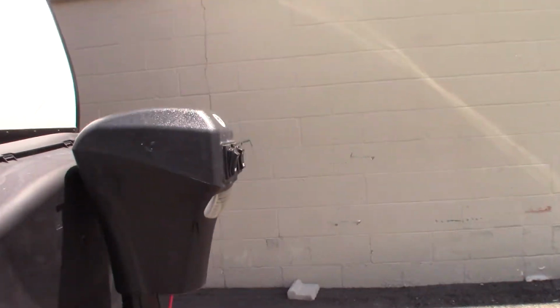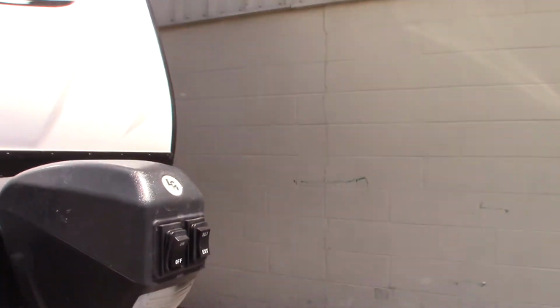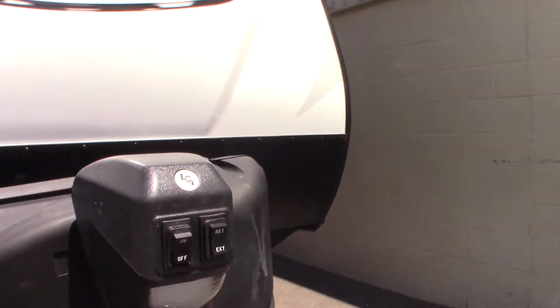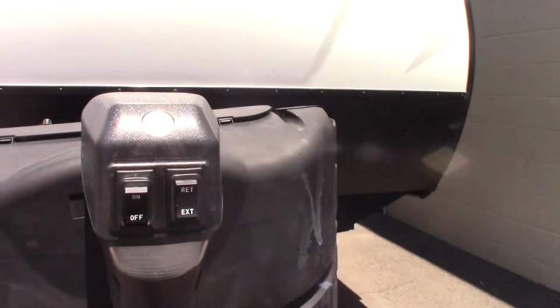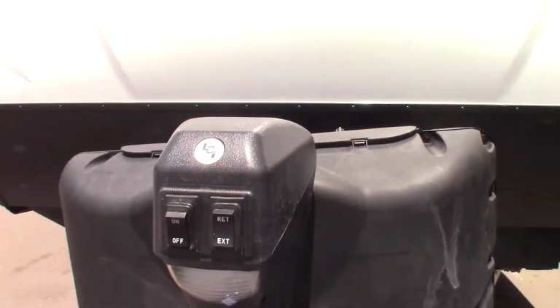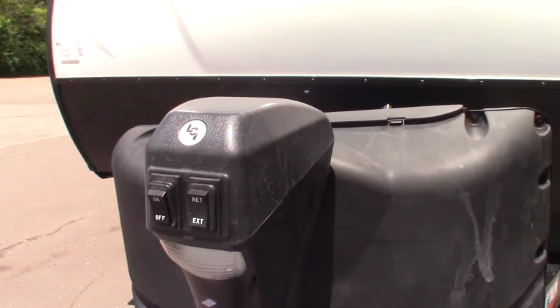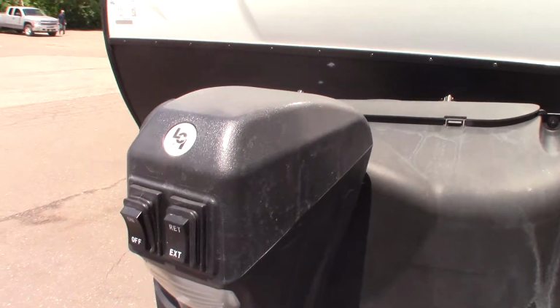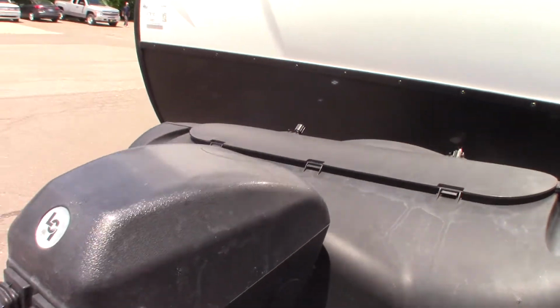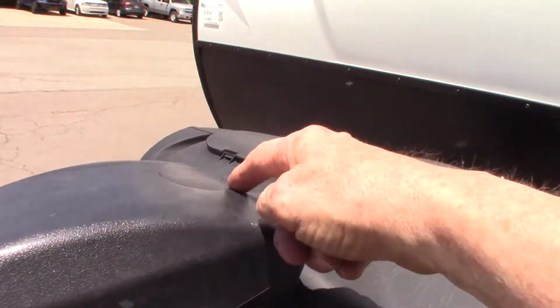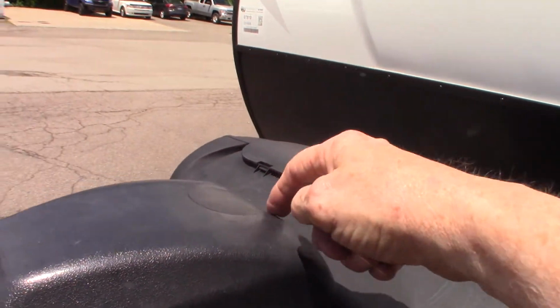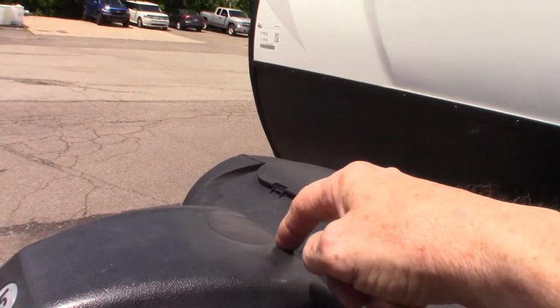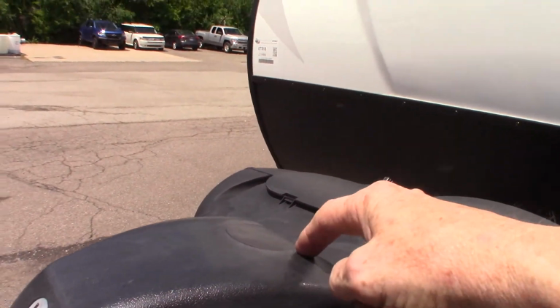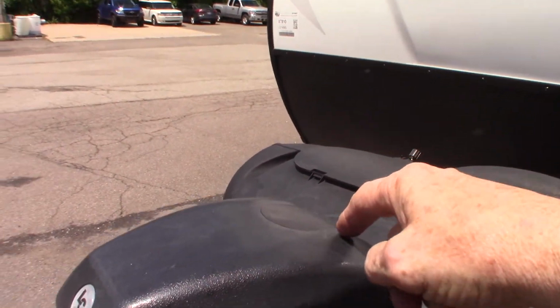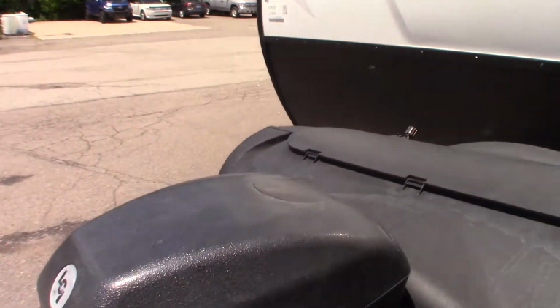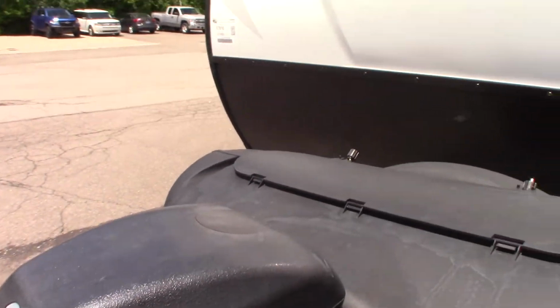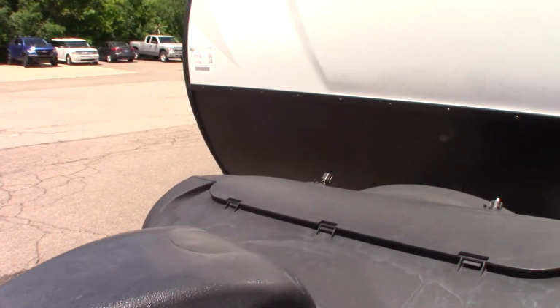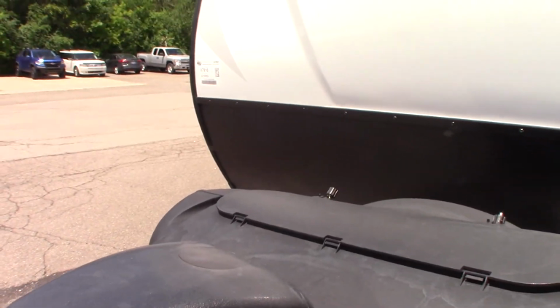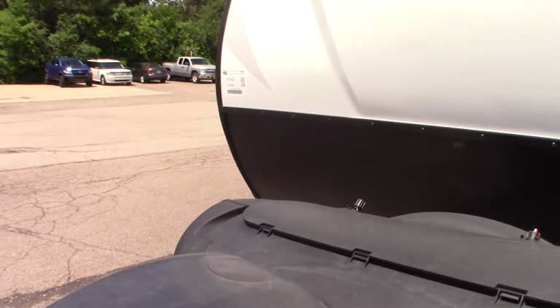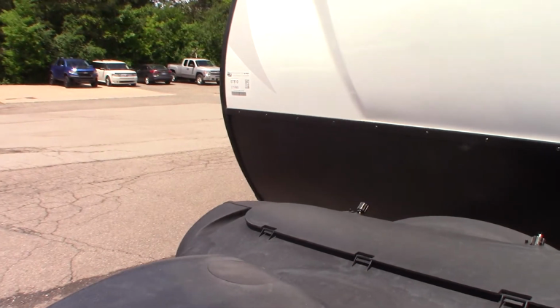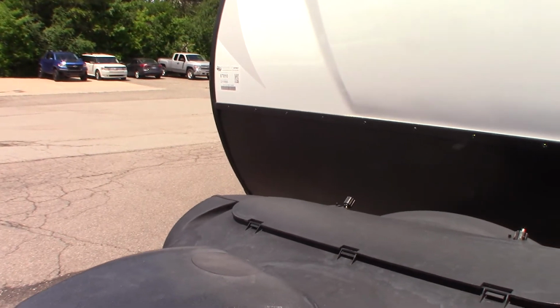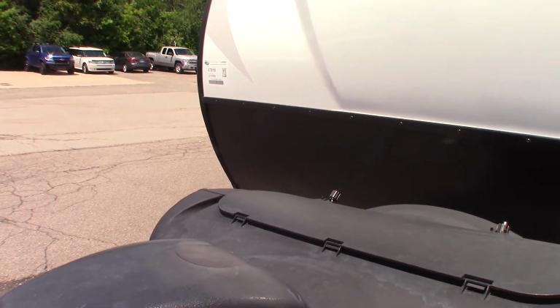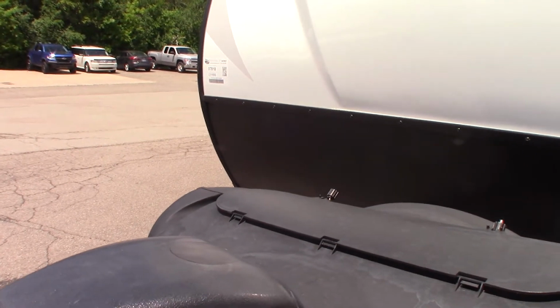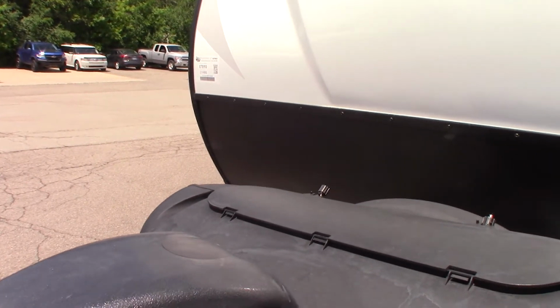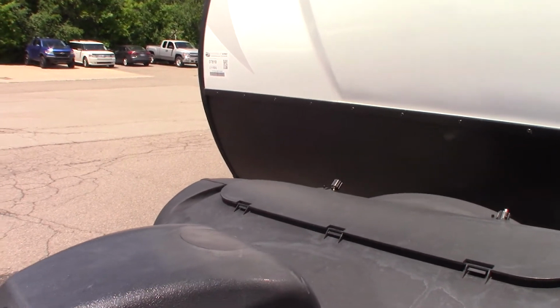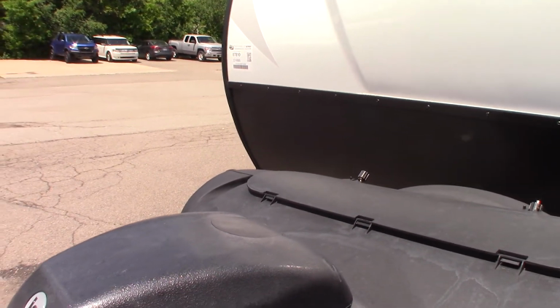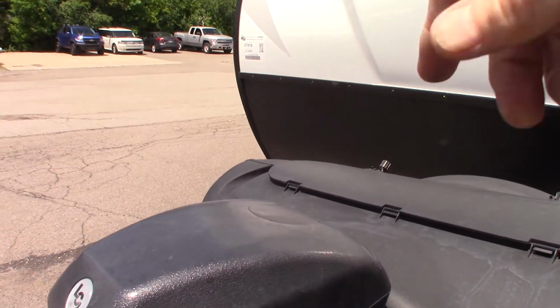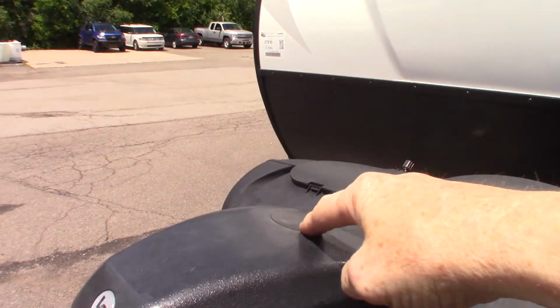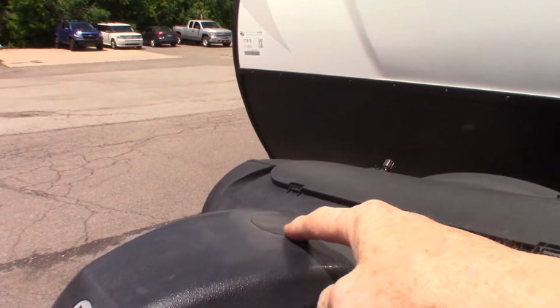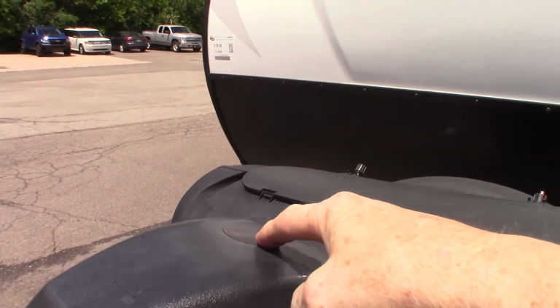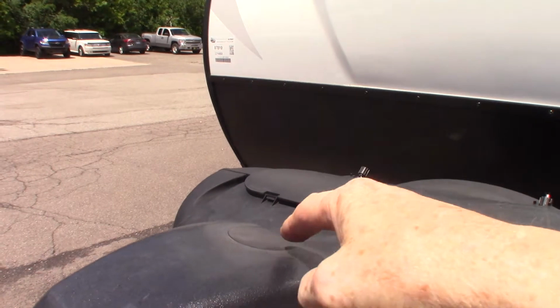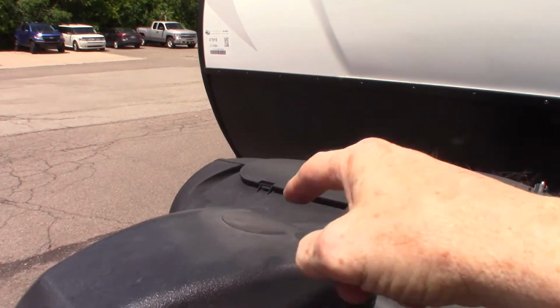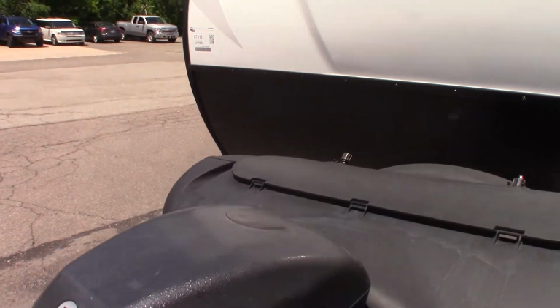Power tongue jack. If this ever fails you can pull this plug right here on the top, and you can use a three-quarter inch crank — which this comes with — or you can use a three-quarter inch six-point socket on a drill.